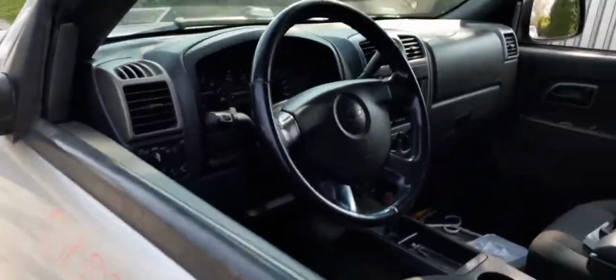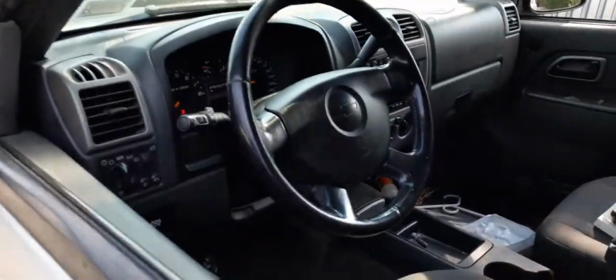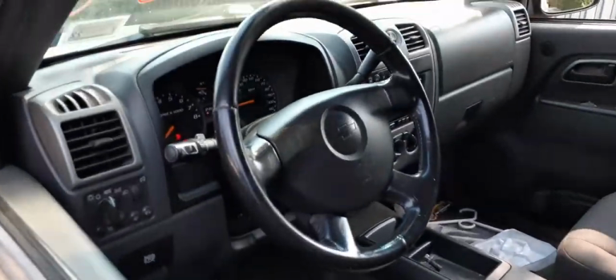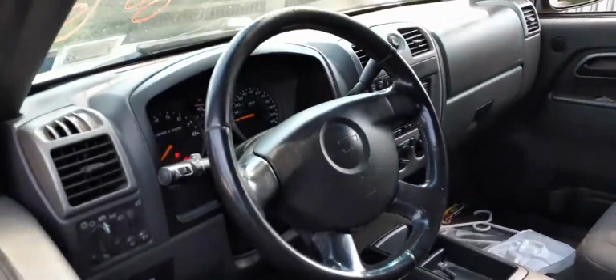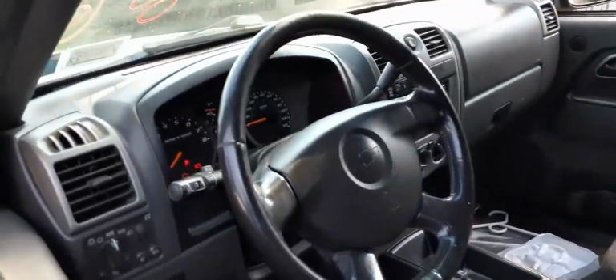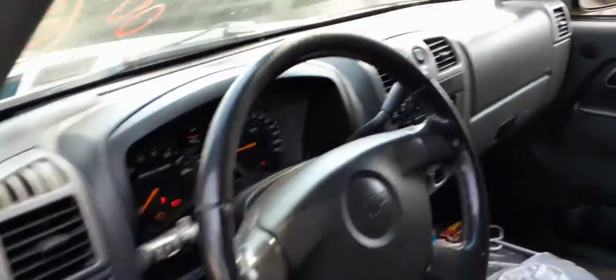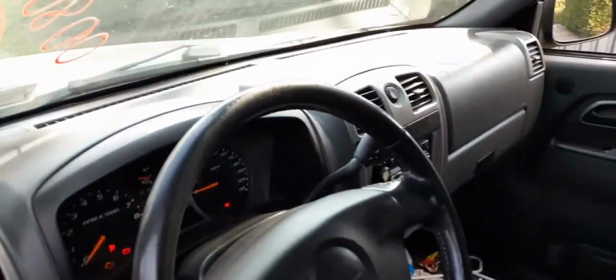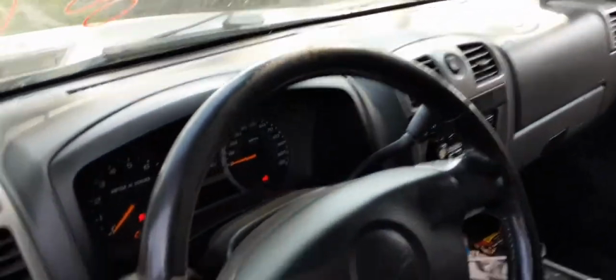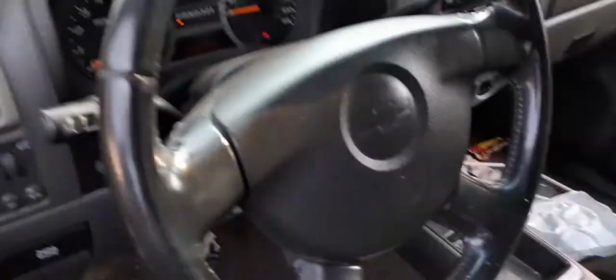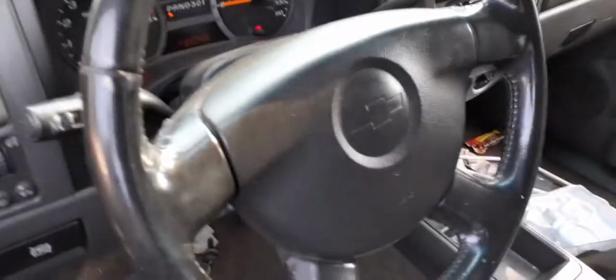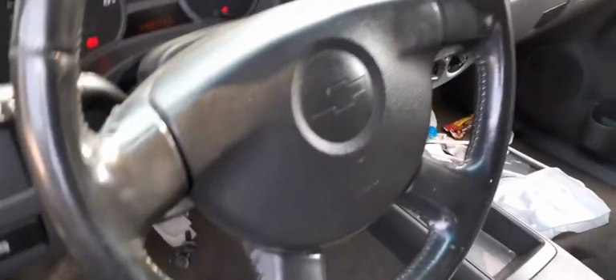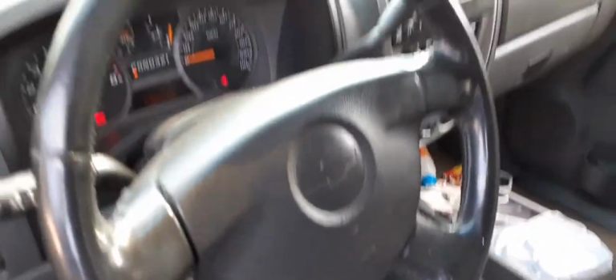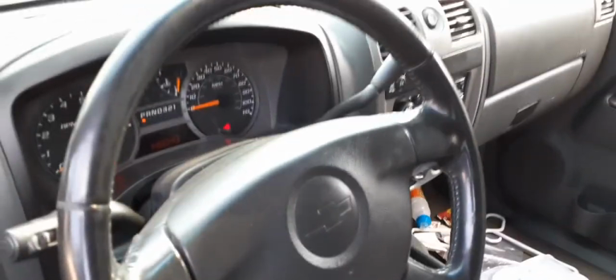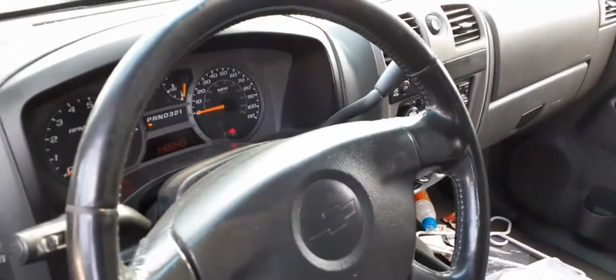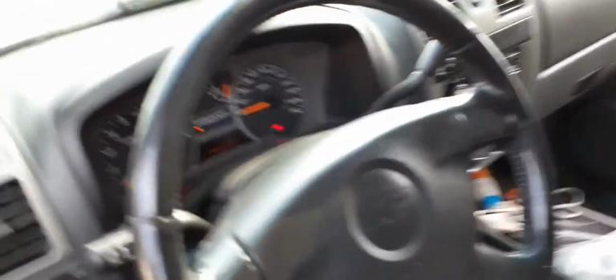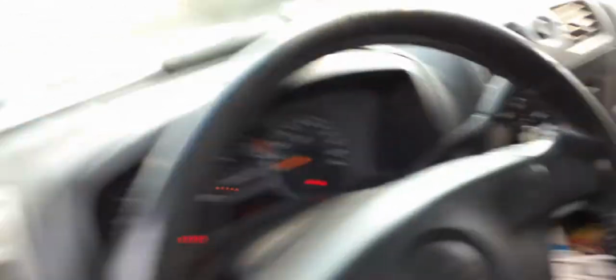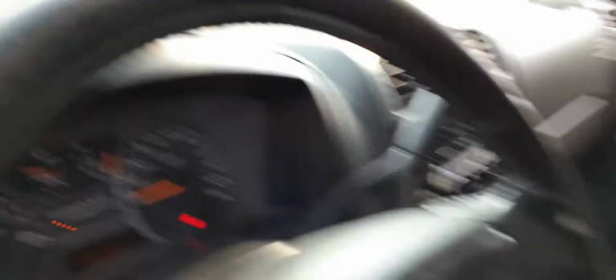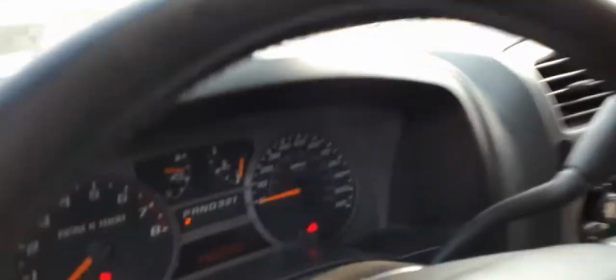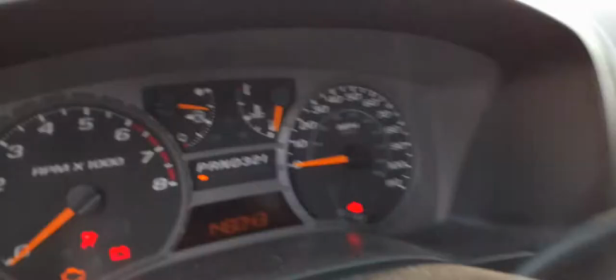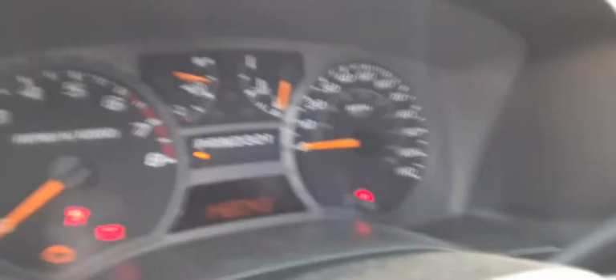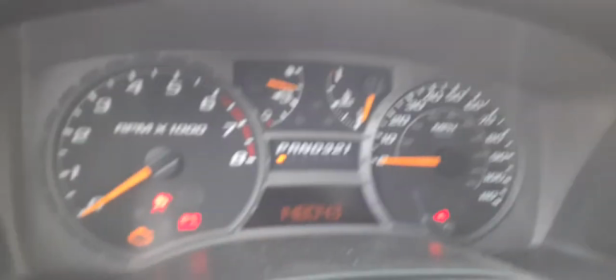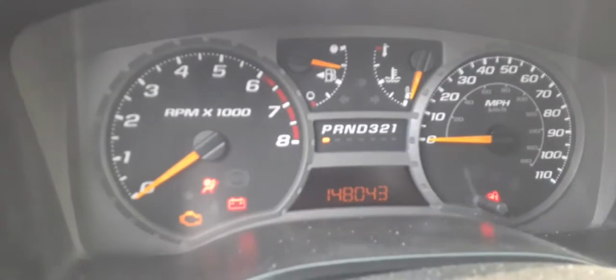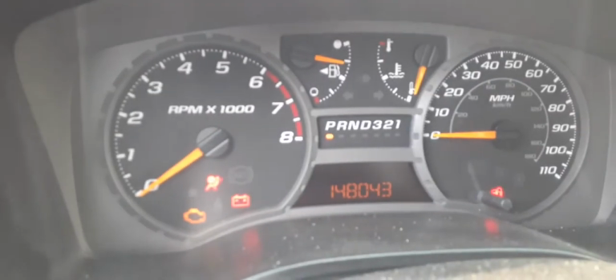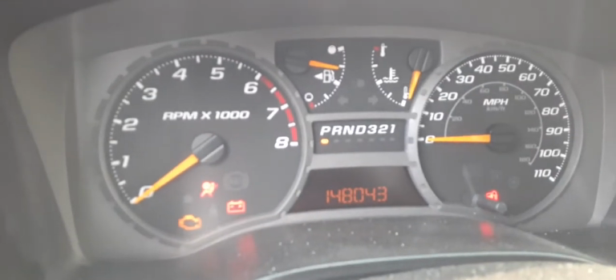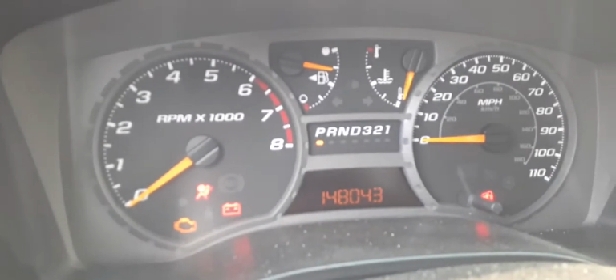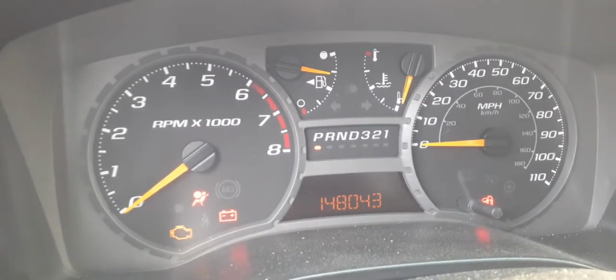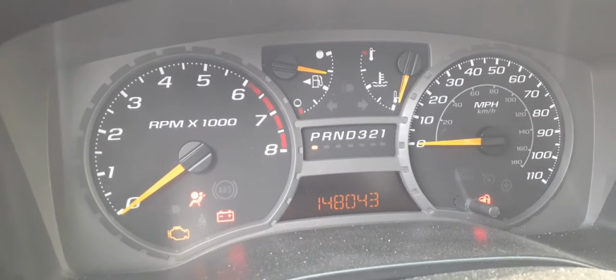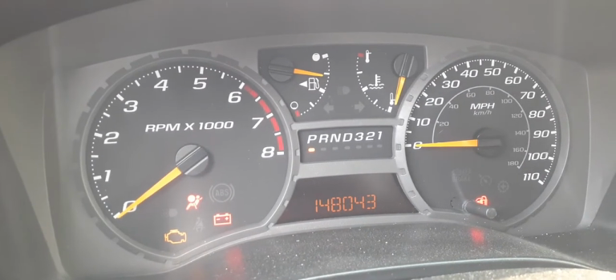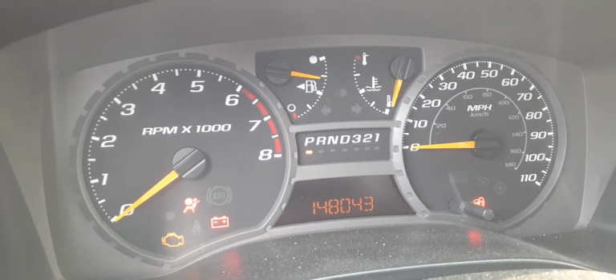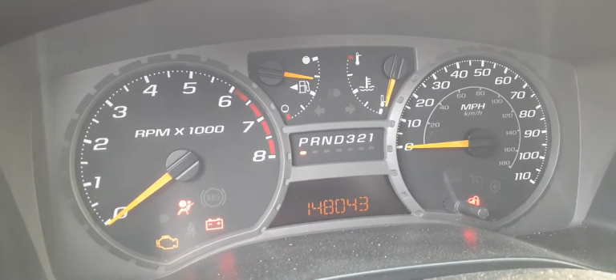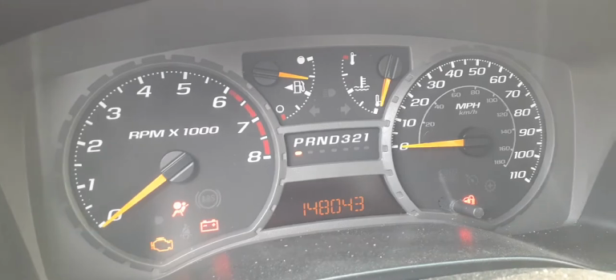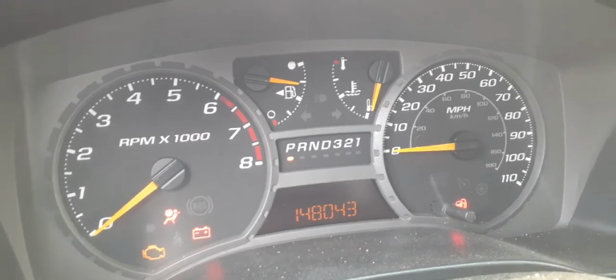Interior is tilt, cruise, delay, column shift. There's your mileage: 148,043.